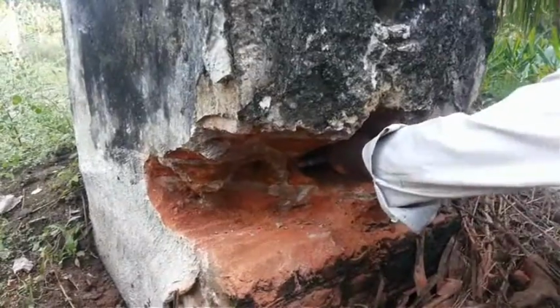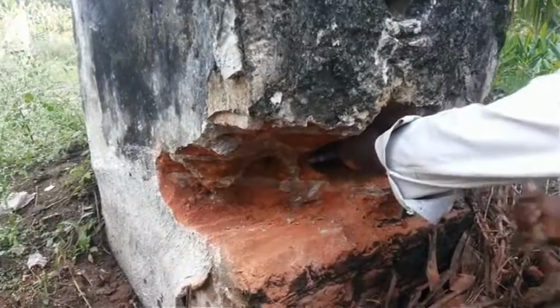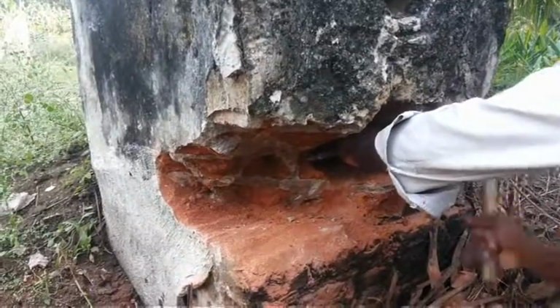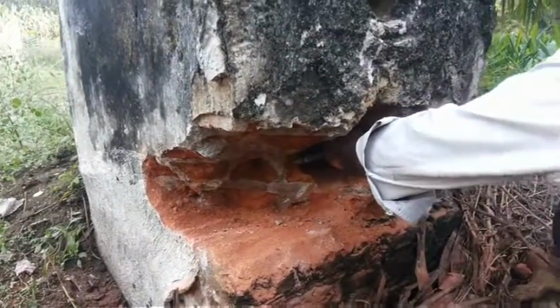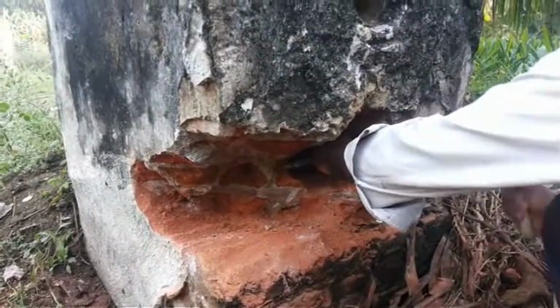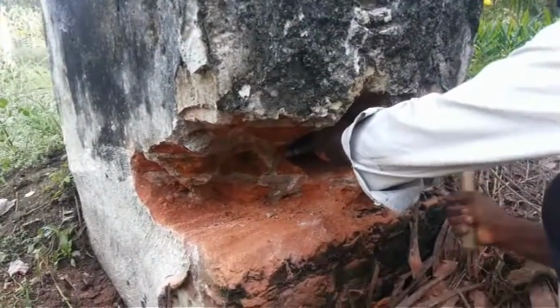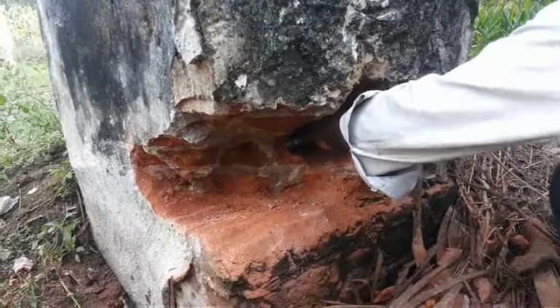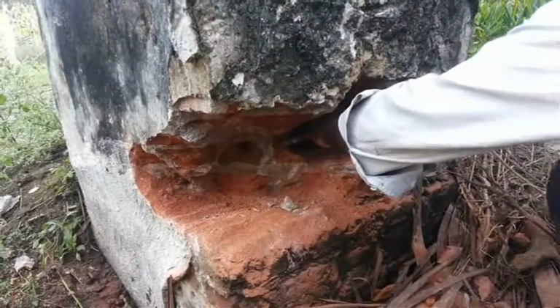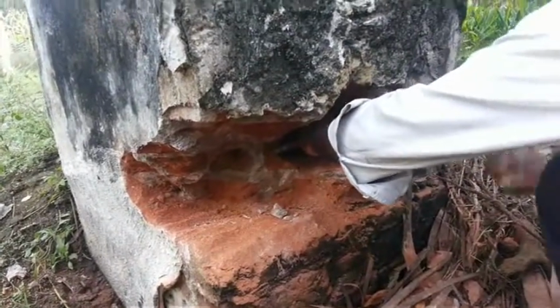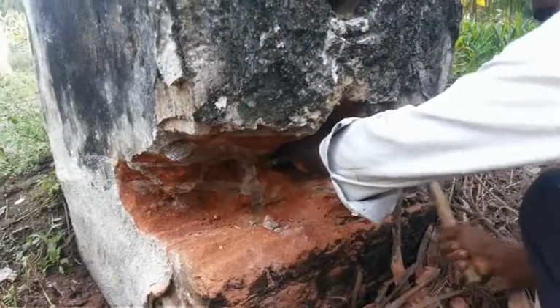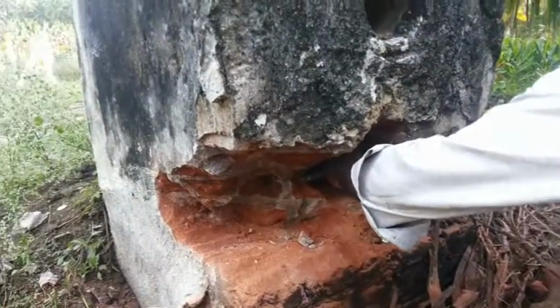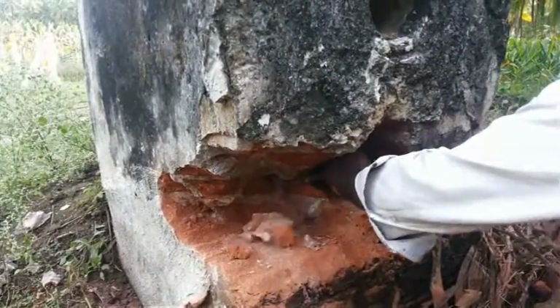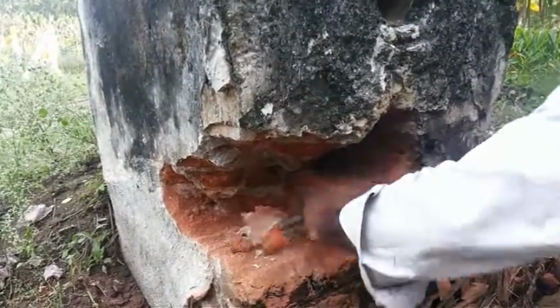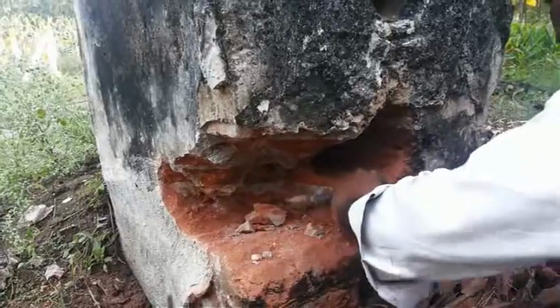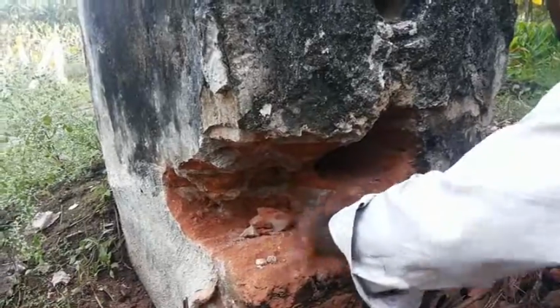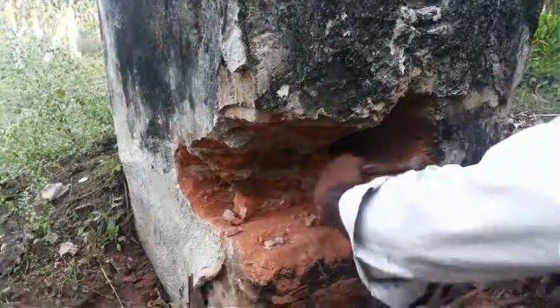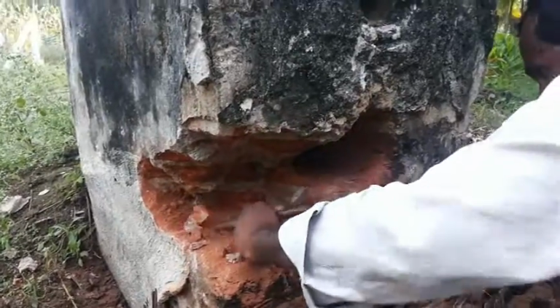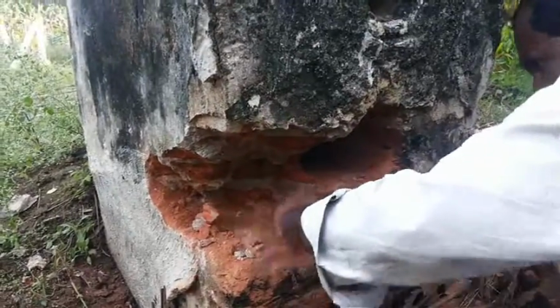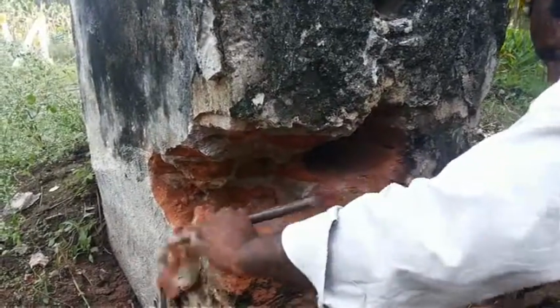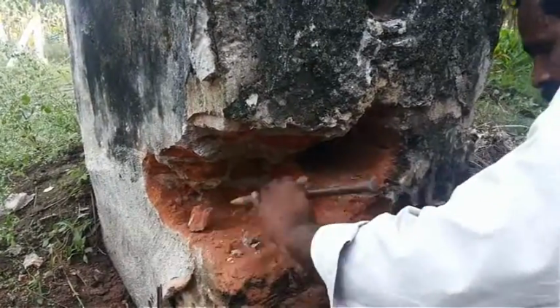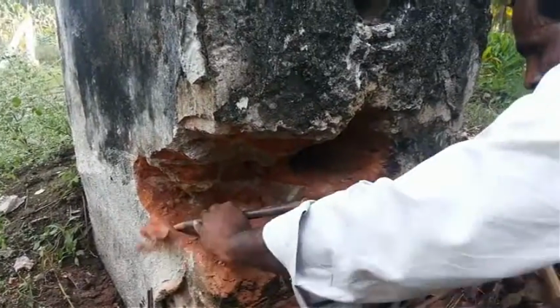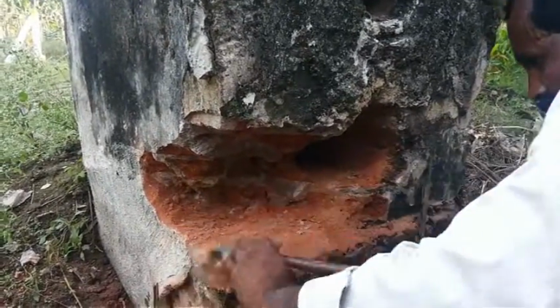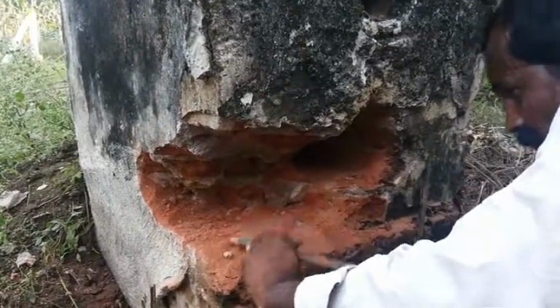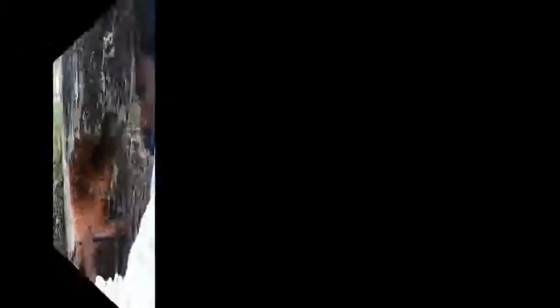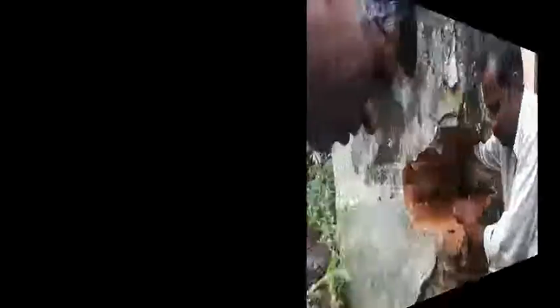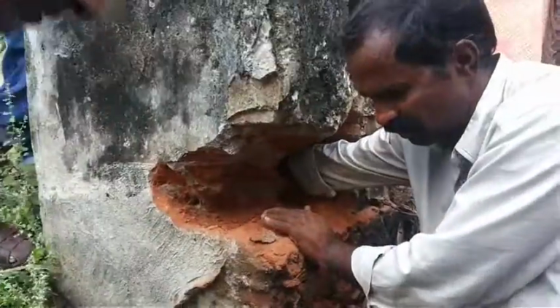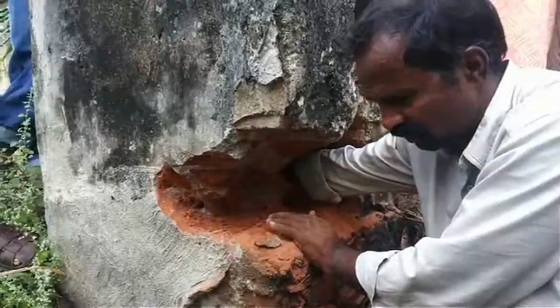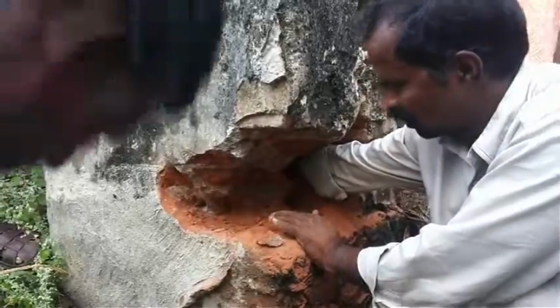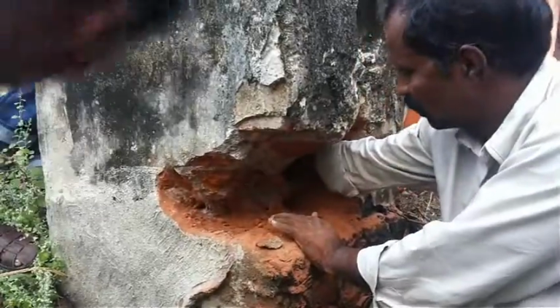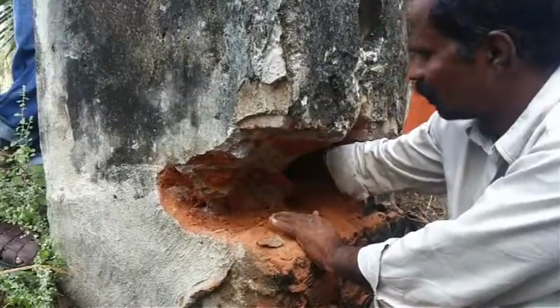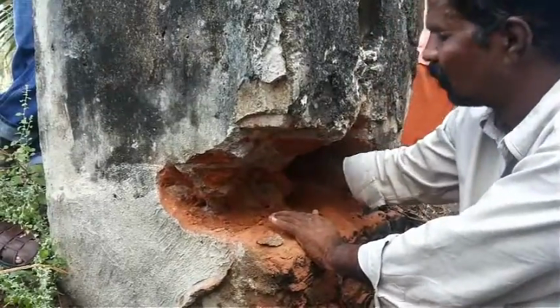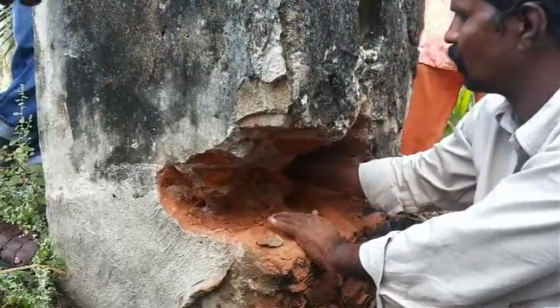If the colony is present inside a permanent structure, break open the structure to safely remove the comb. Gently remove the comb from the structure.